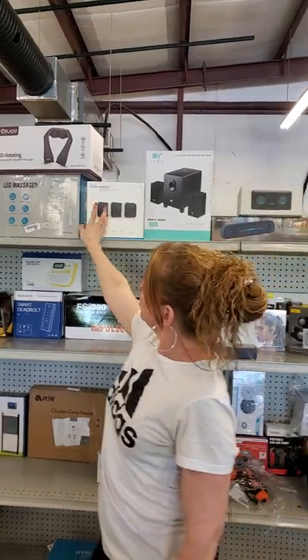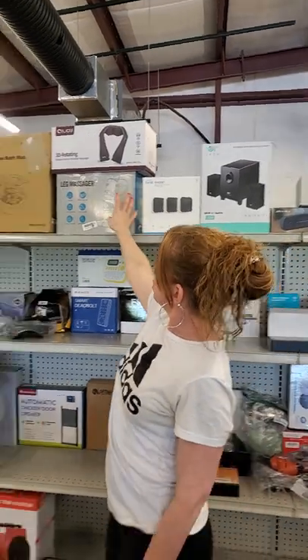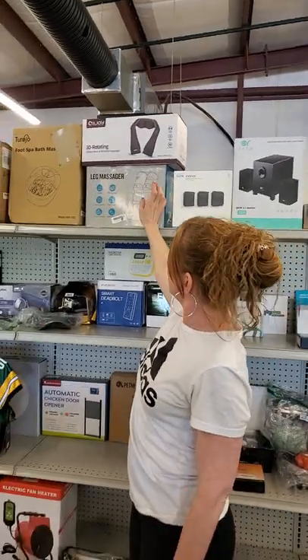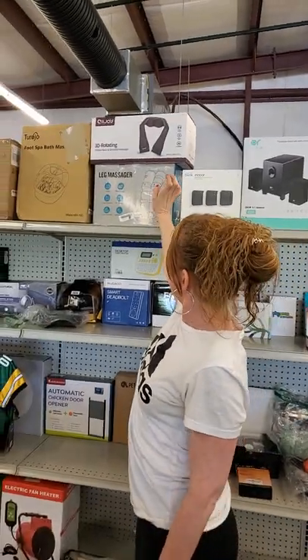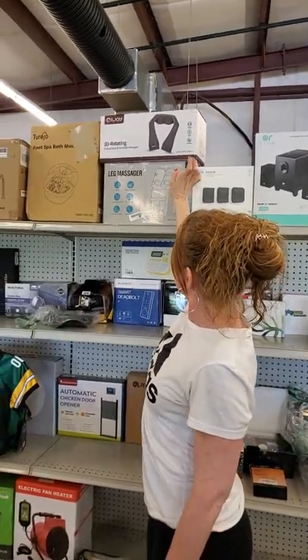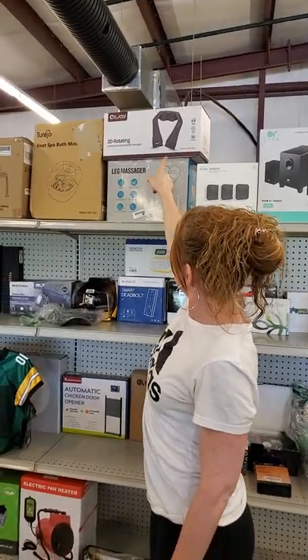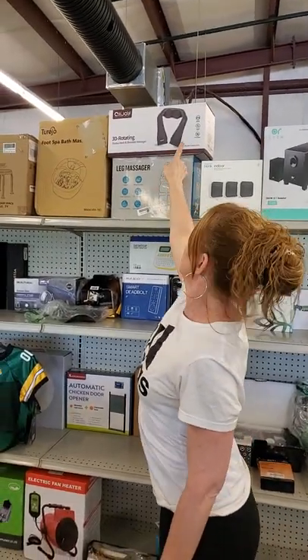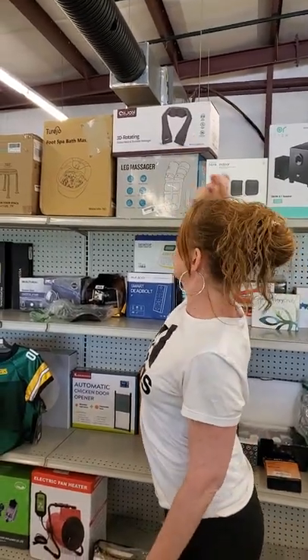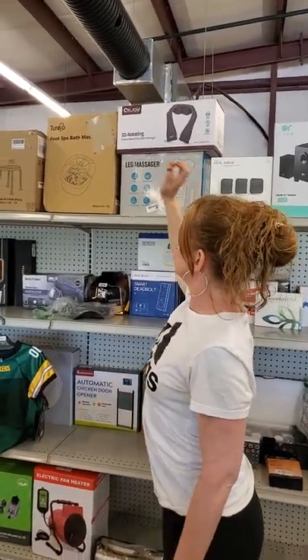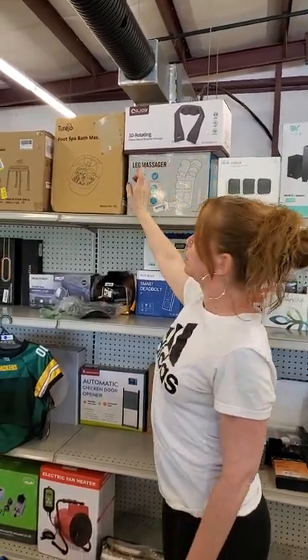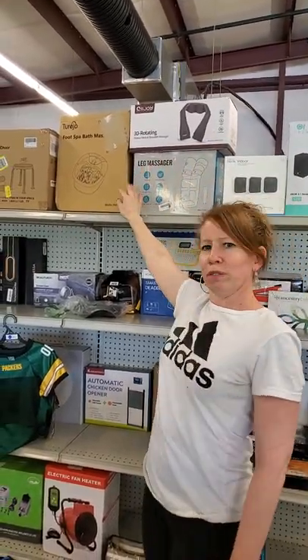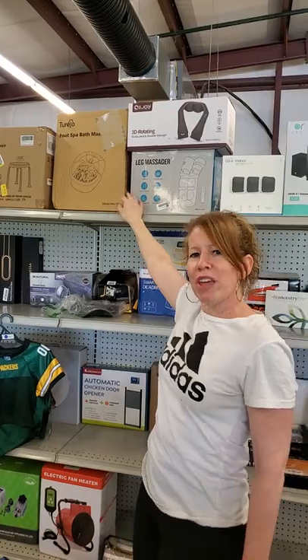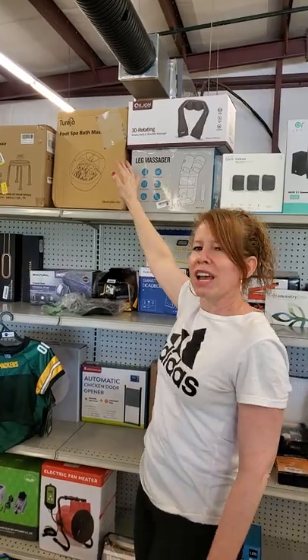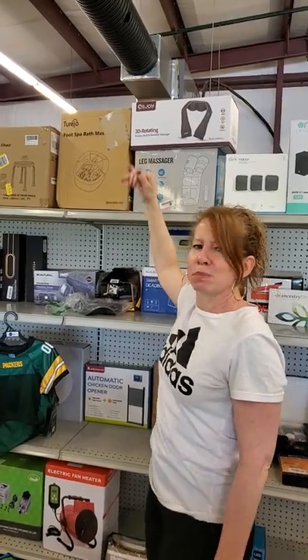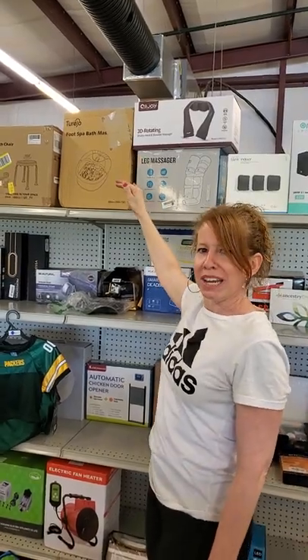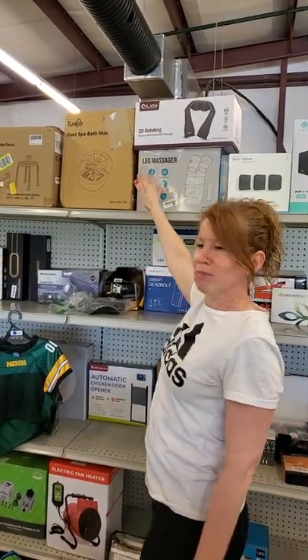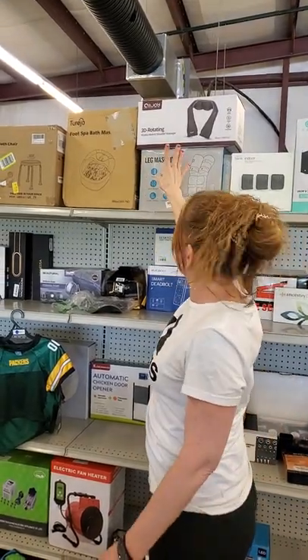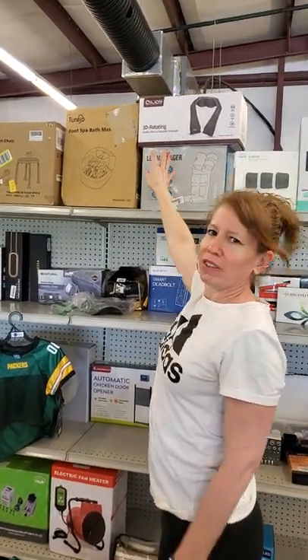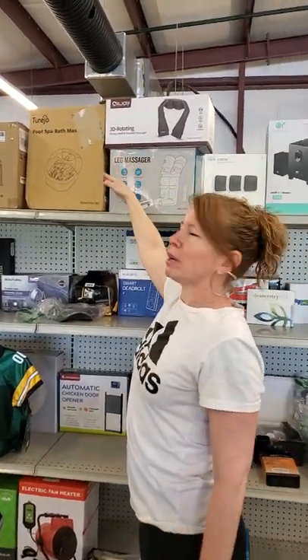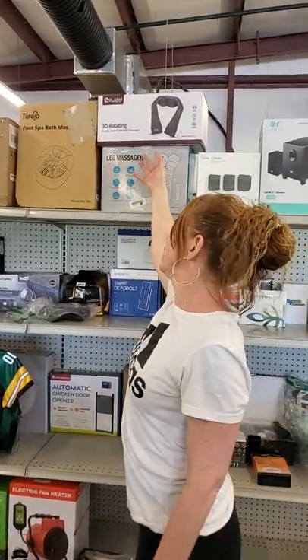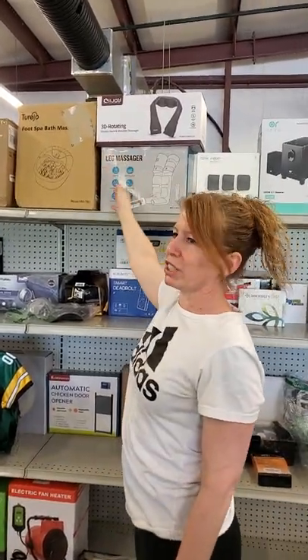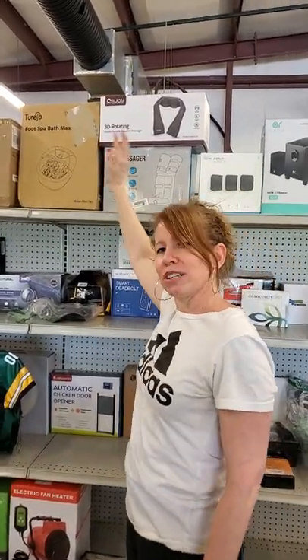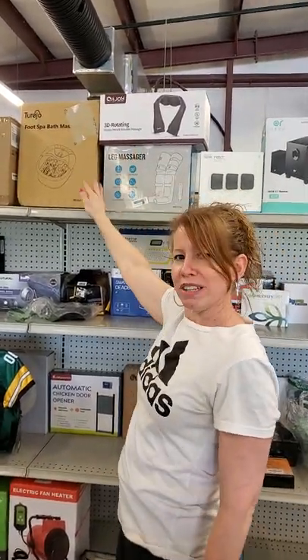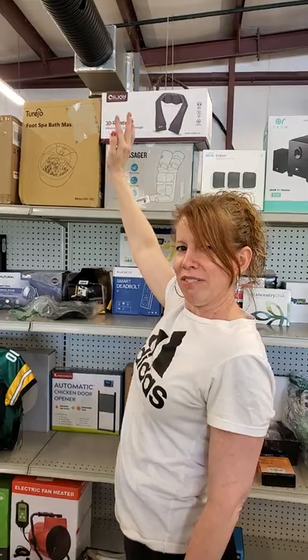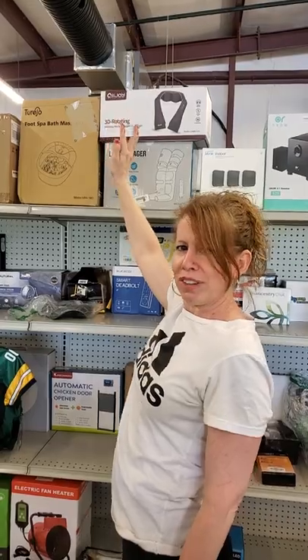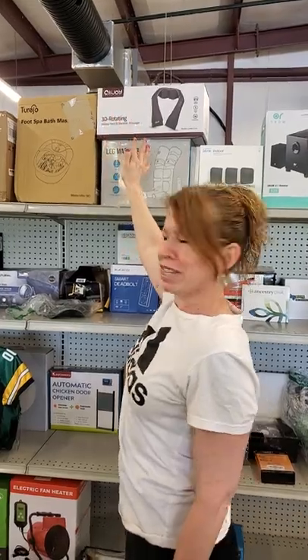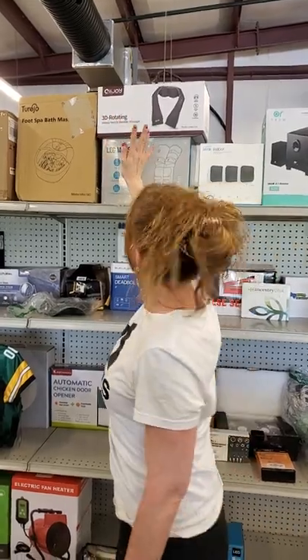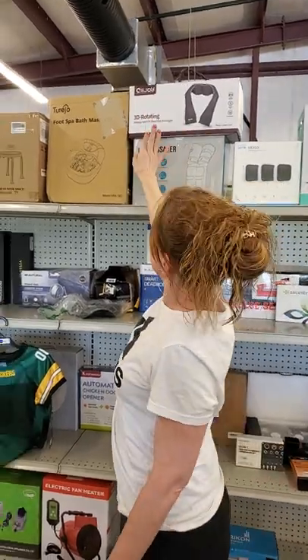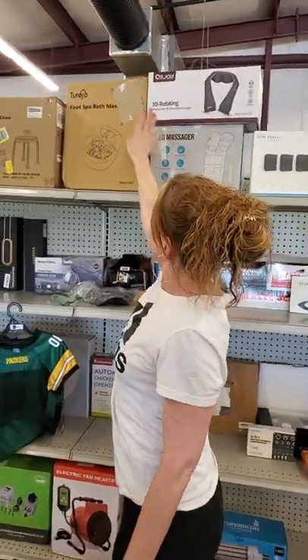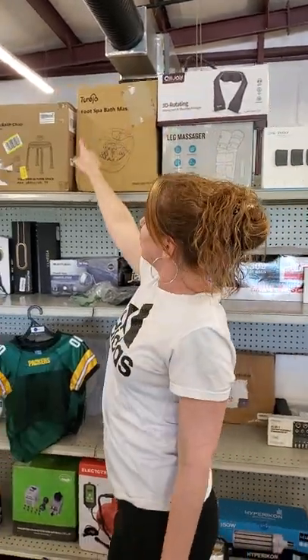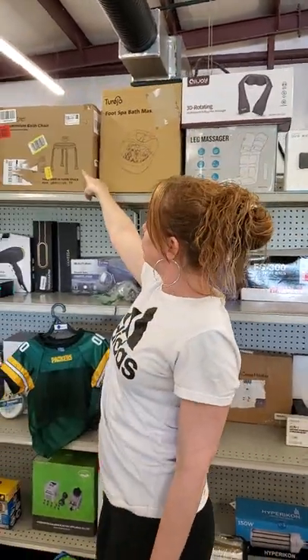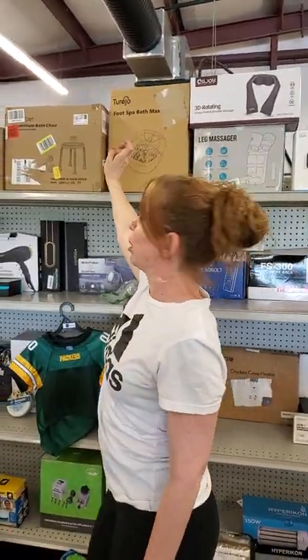We've got your leg massager, your shoulder massager. You can do your footbed. You can just have you a spa day at home for $5. $15, you can't go get a spa day for $15 anyway. And then you've got your bath chair.